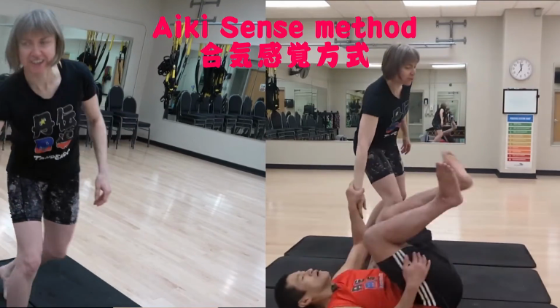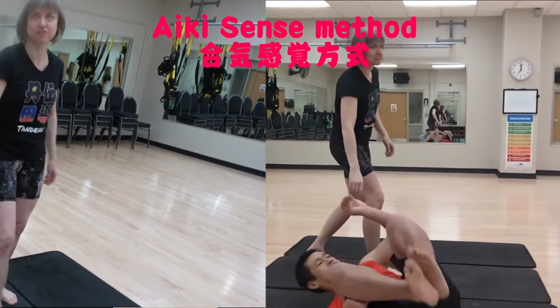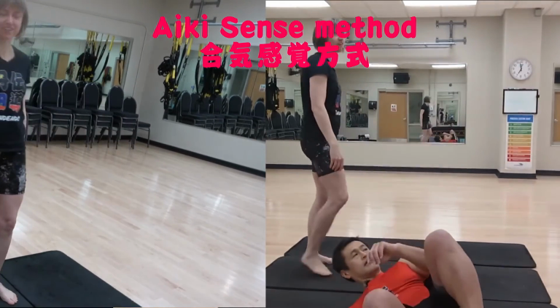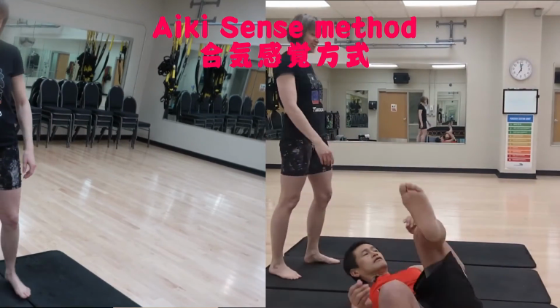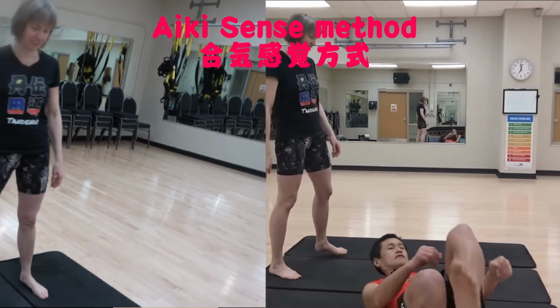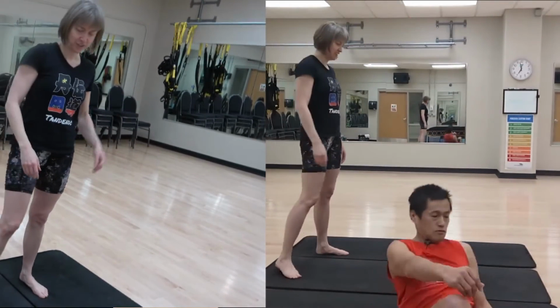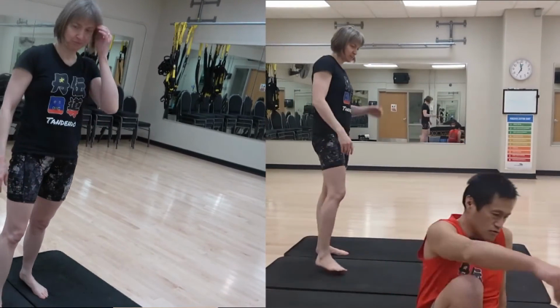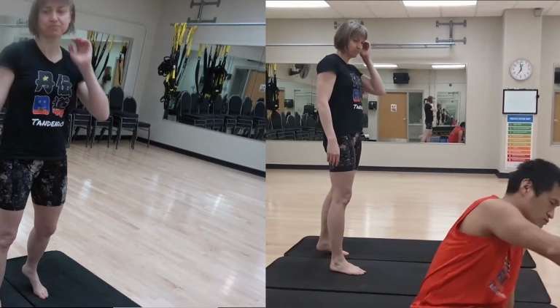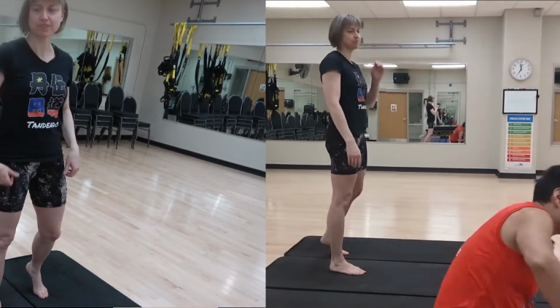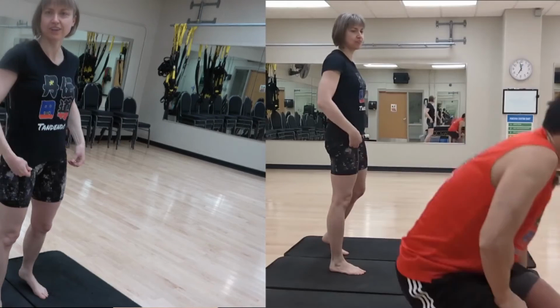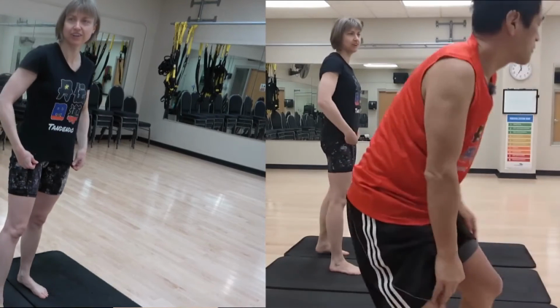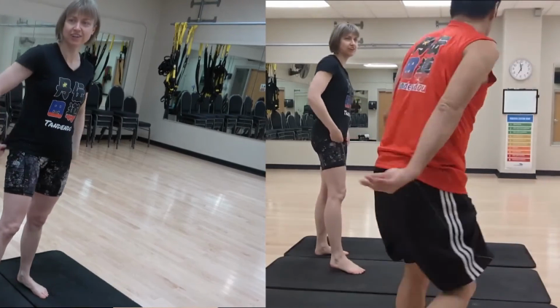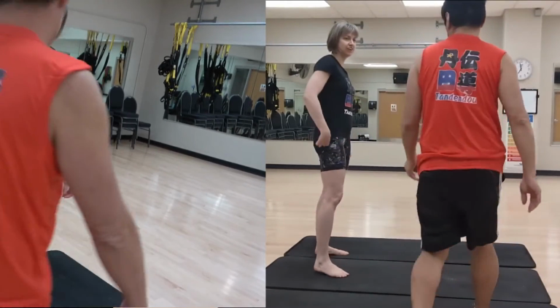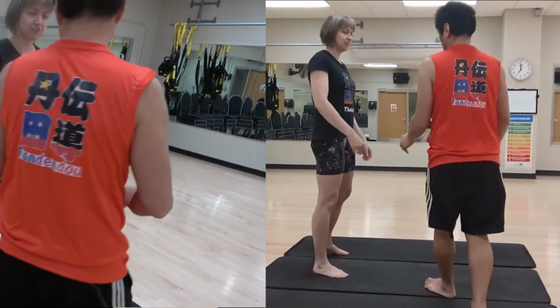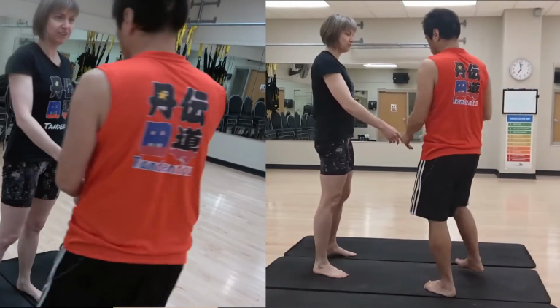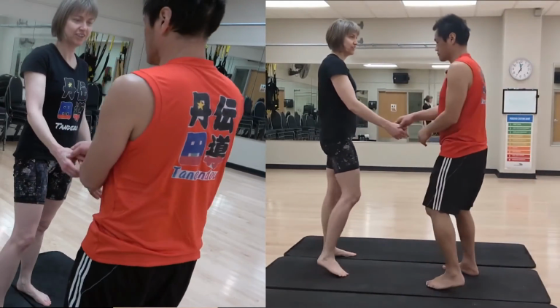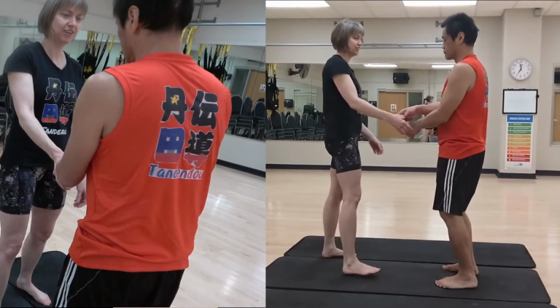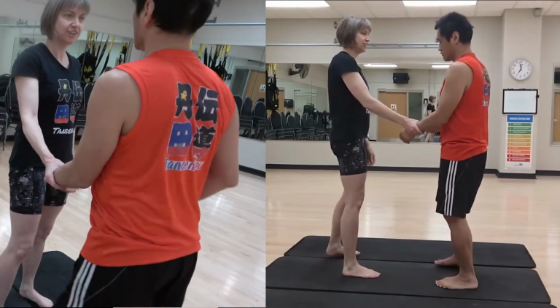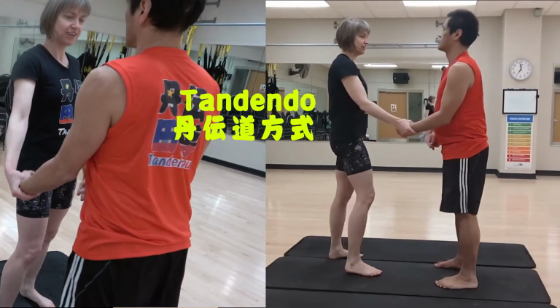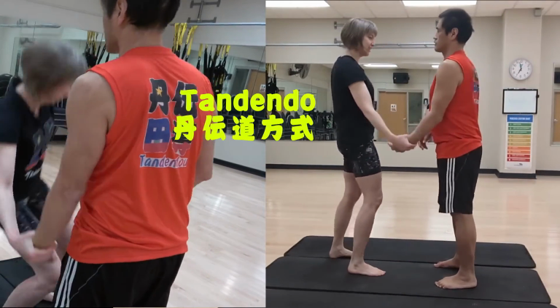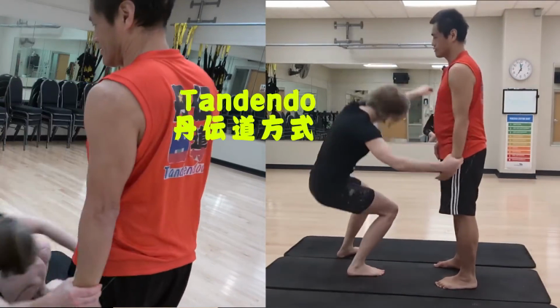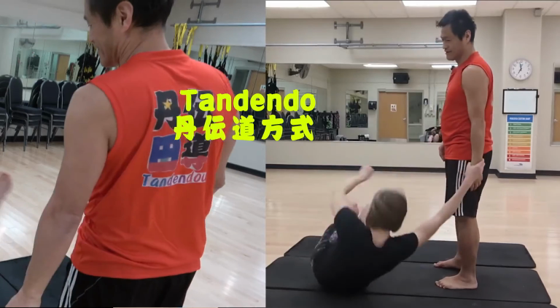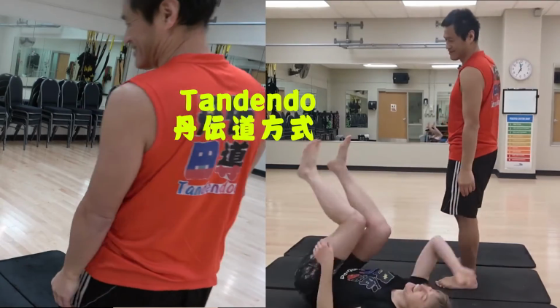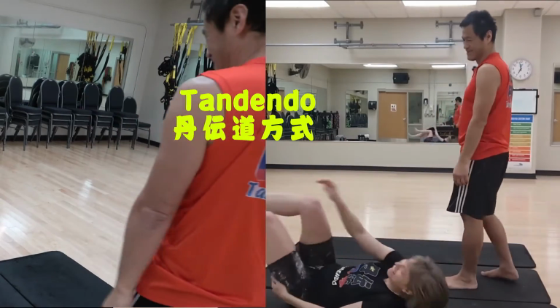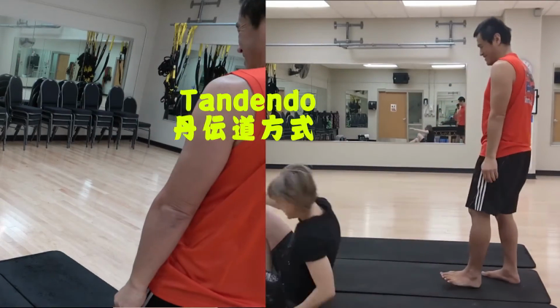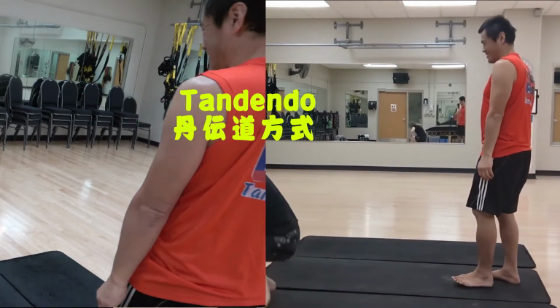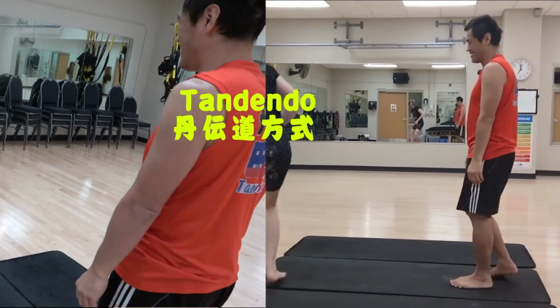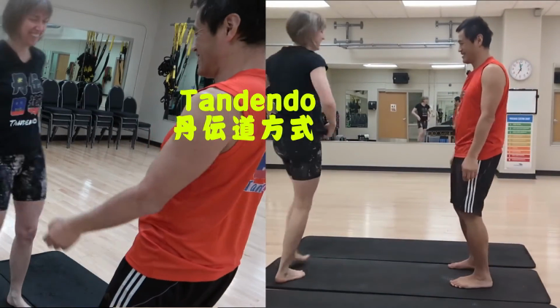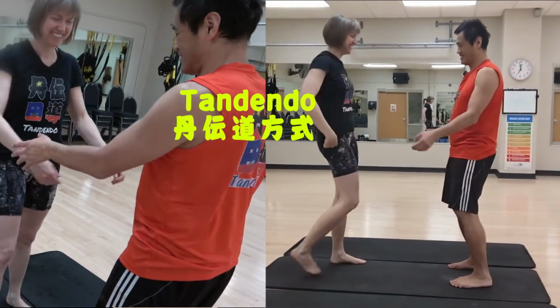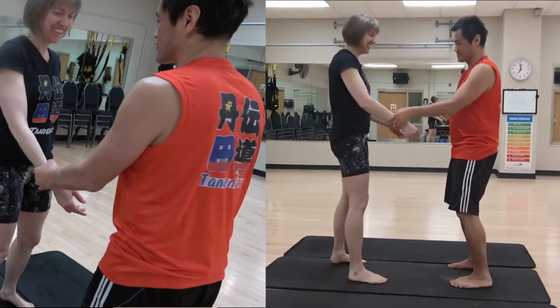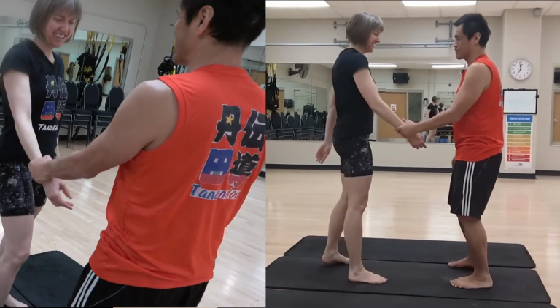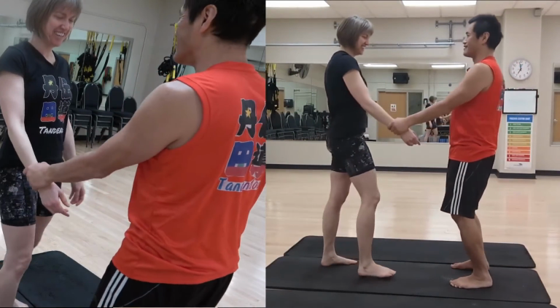Yeah, you could do that too. But you don't have to do it. So it's different, you know.